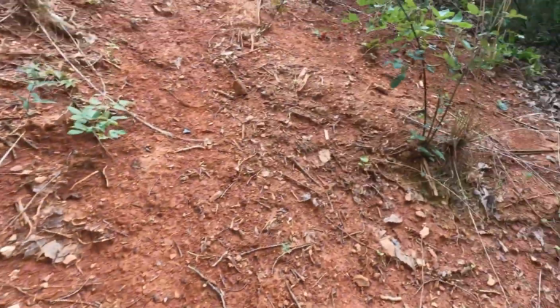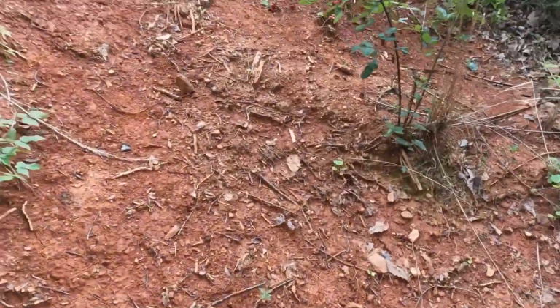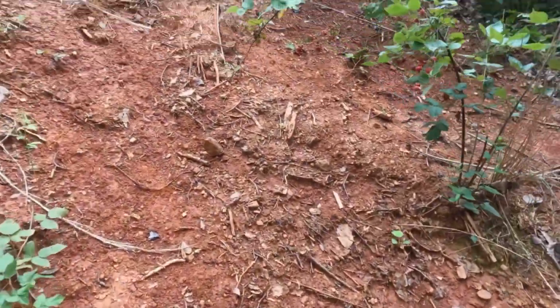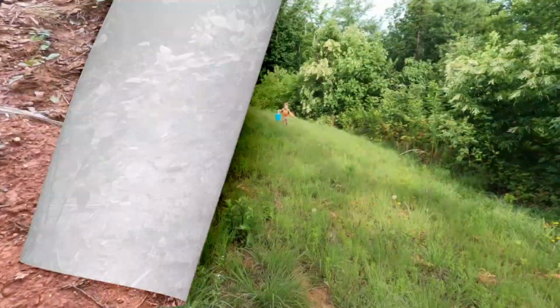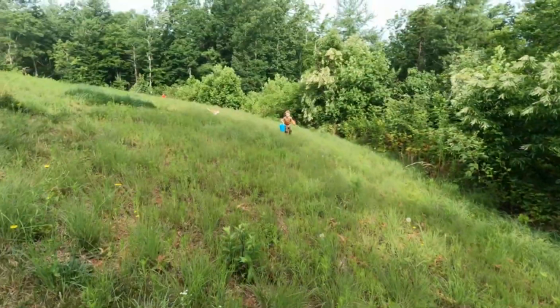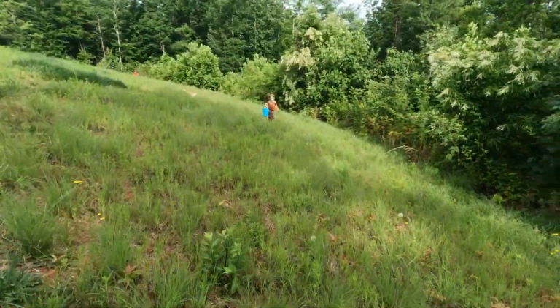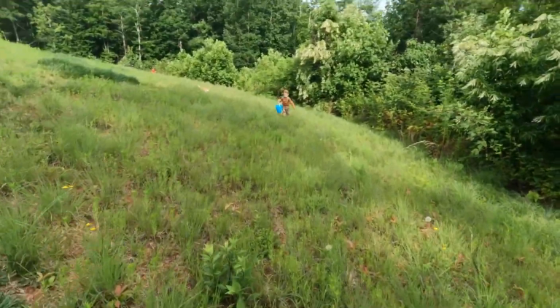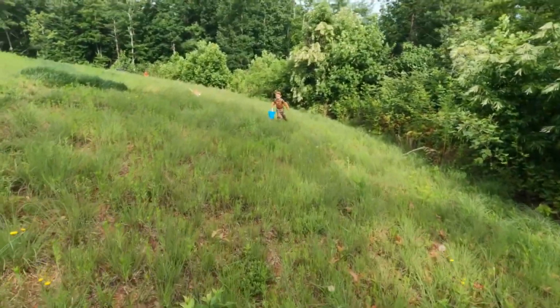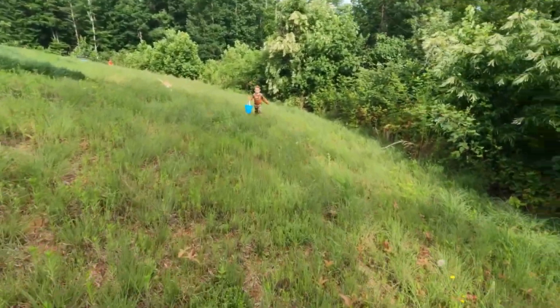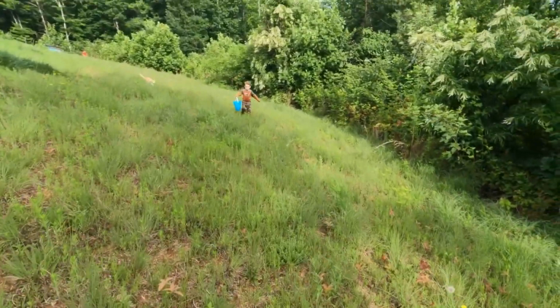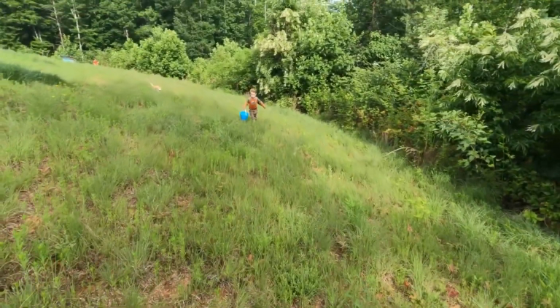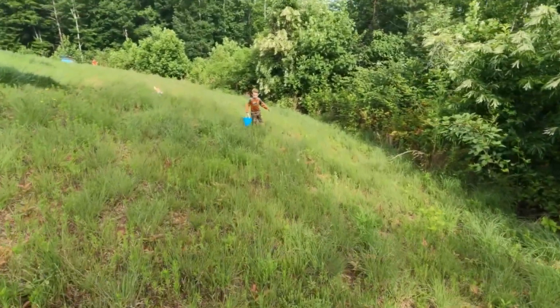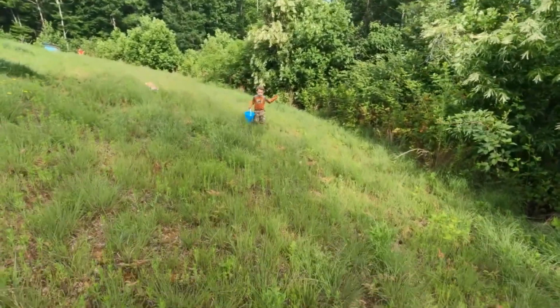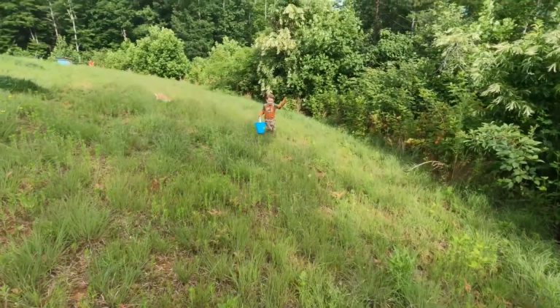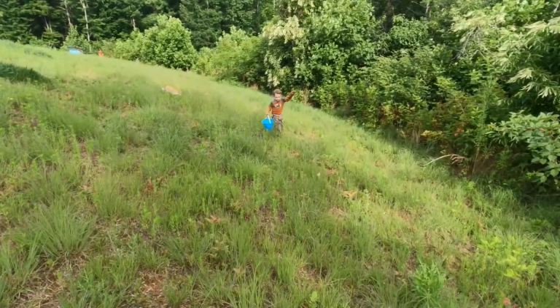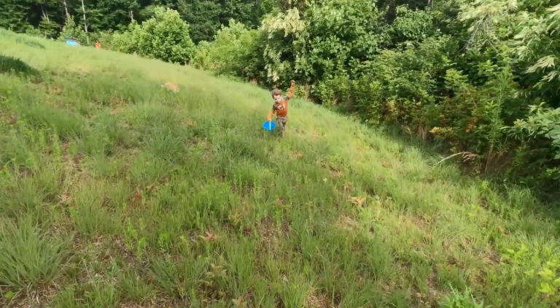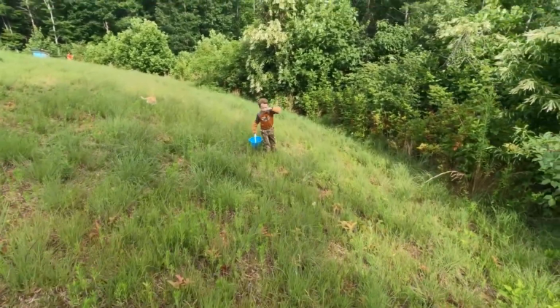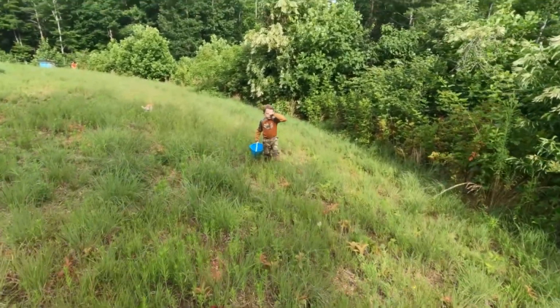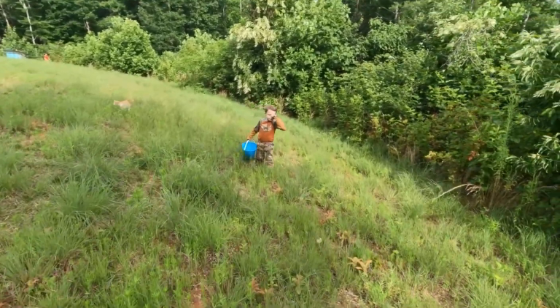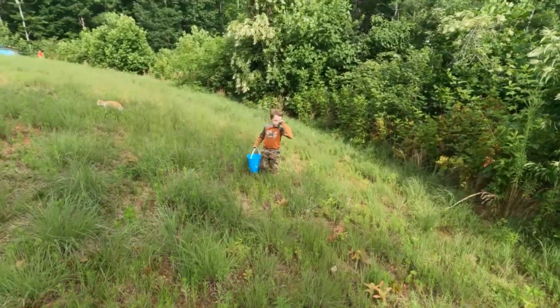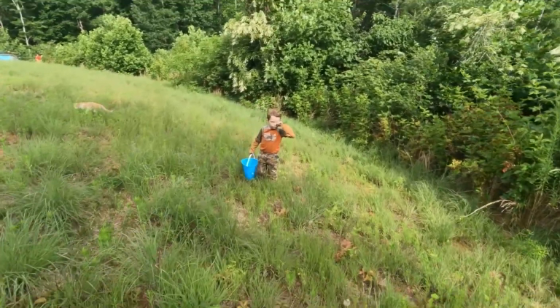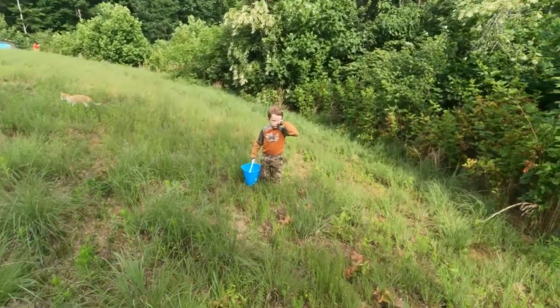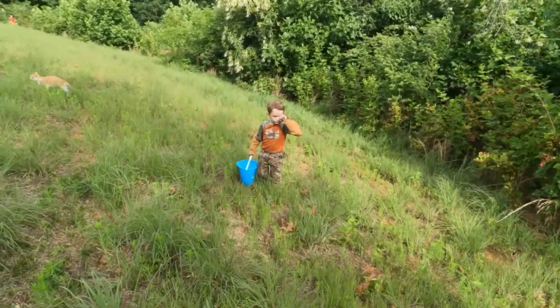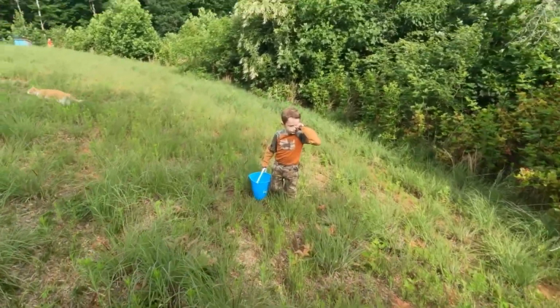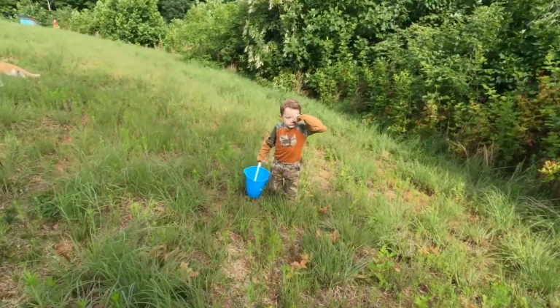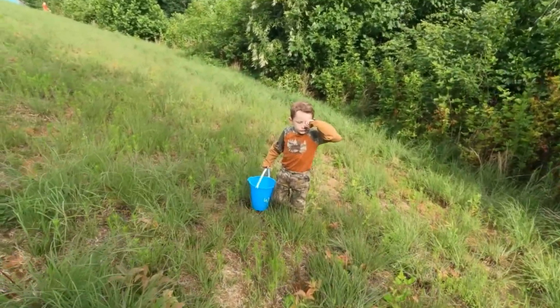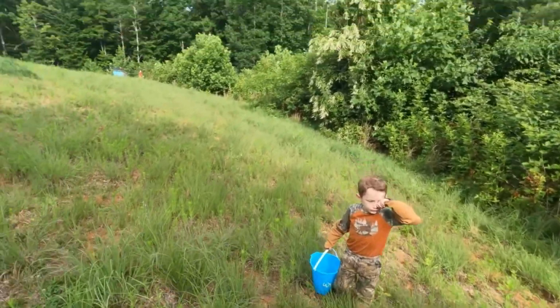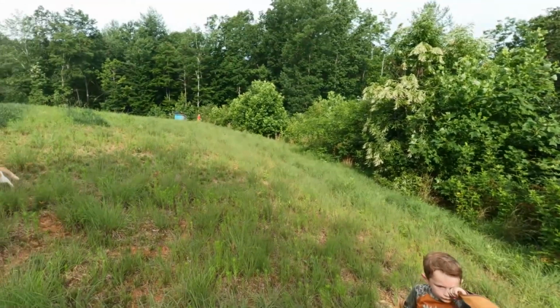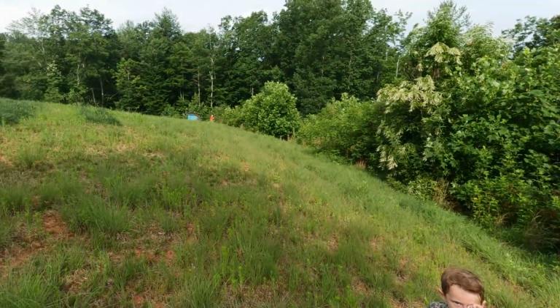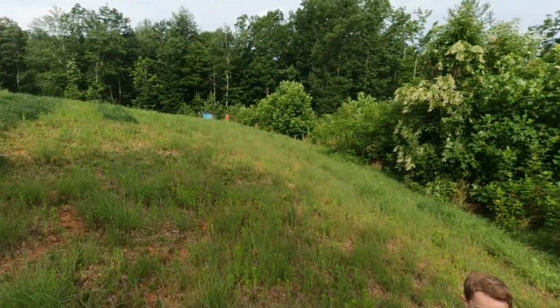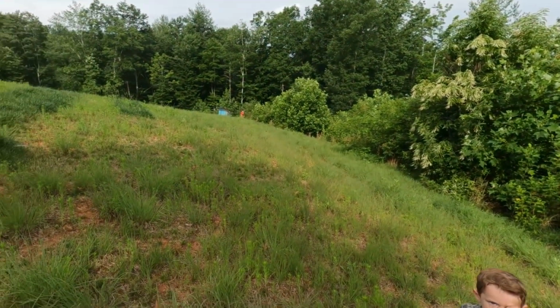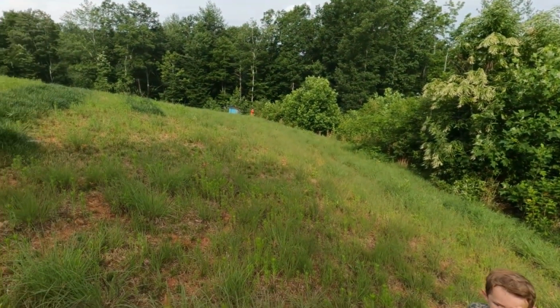All right, let's head back up. What do you think, Wyatt? Did we comb the hillside? Did we comb it? Almost.